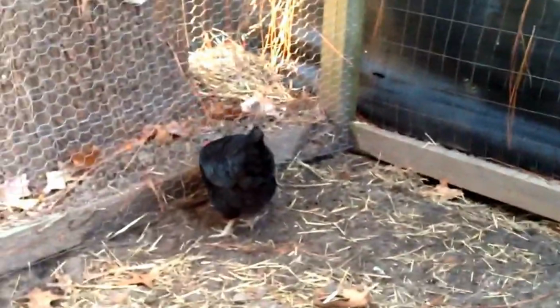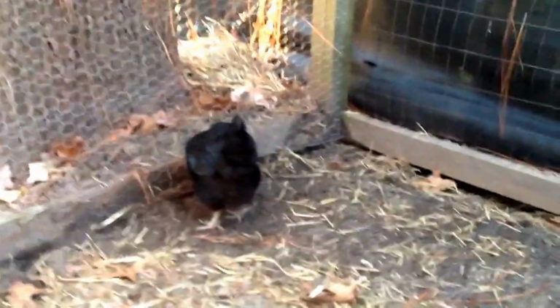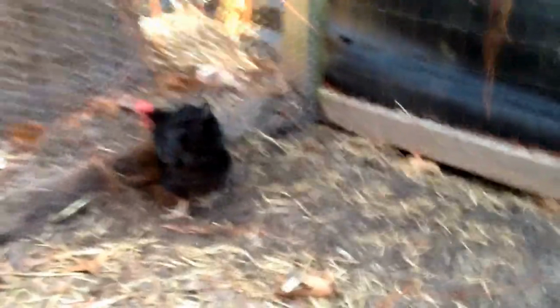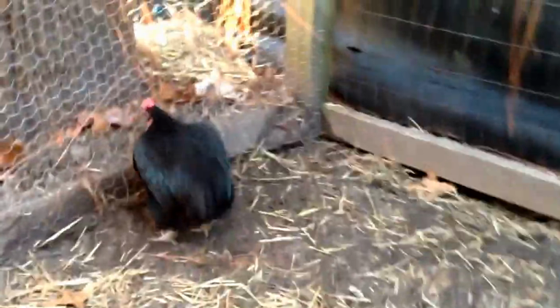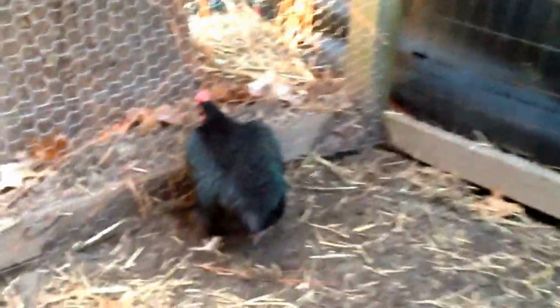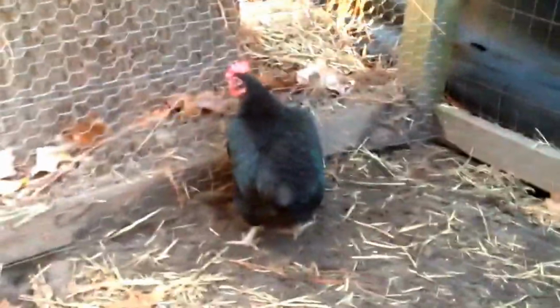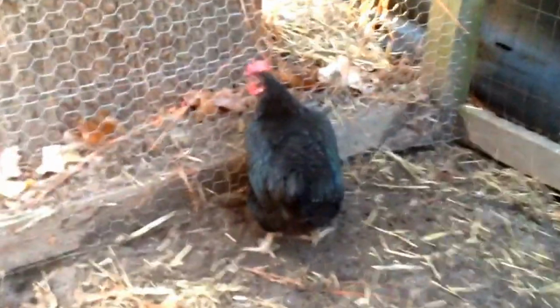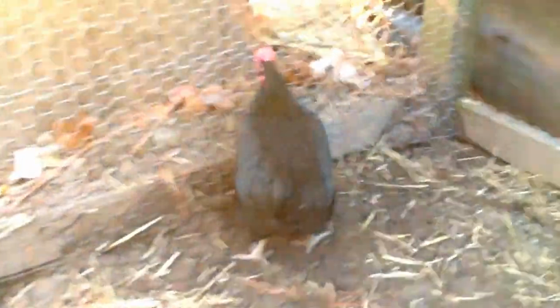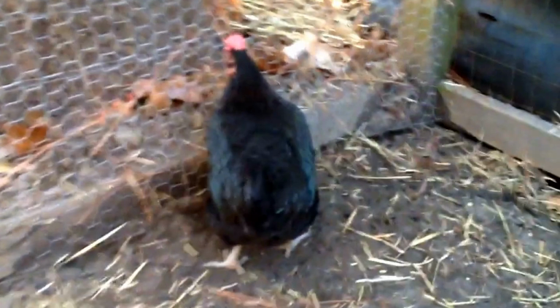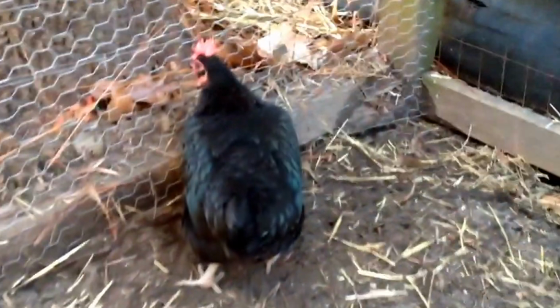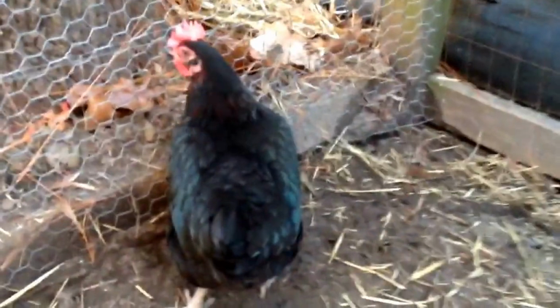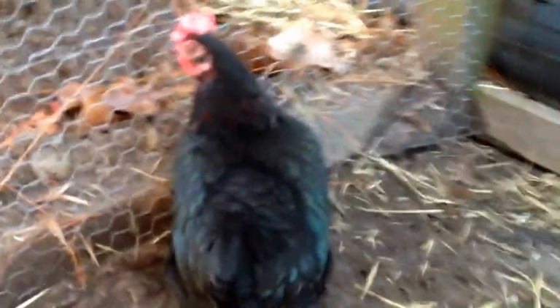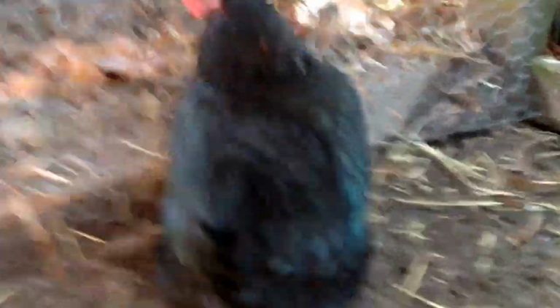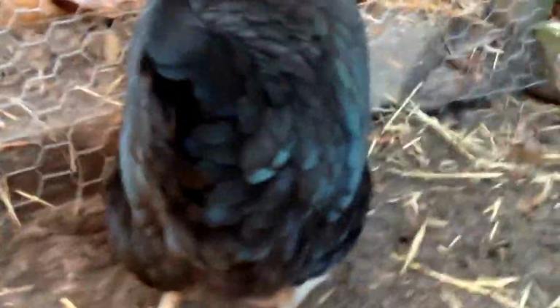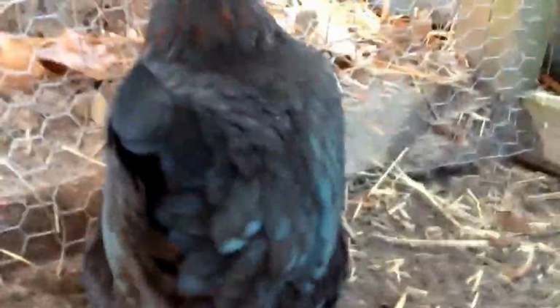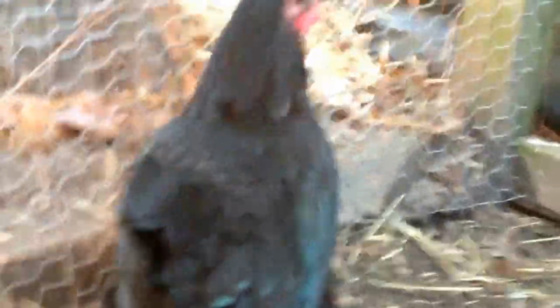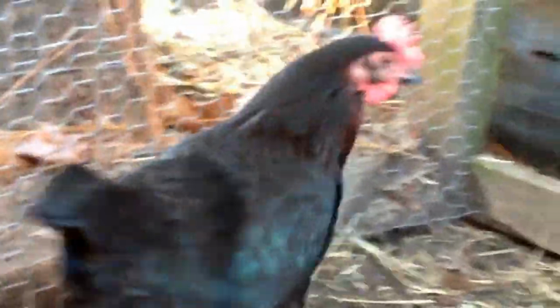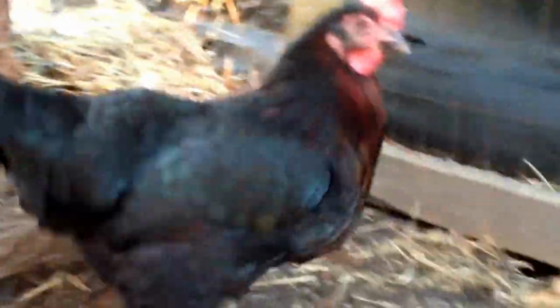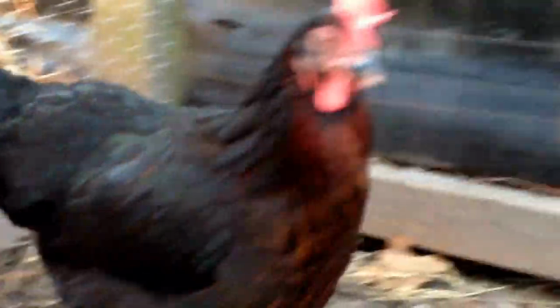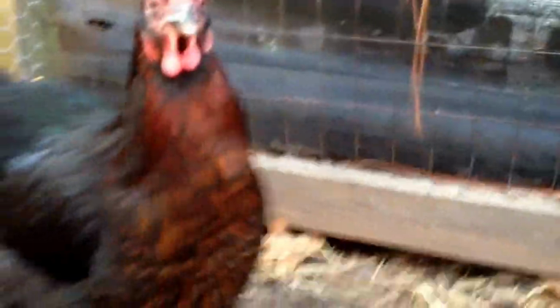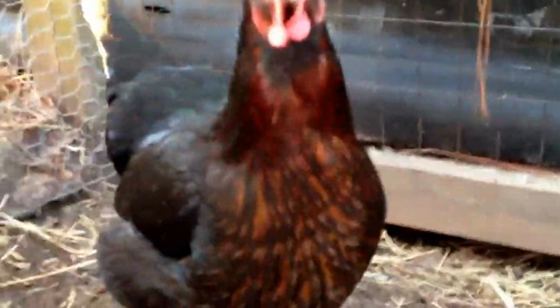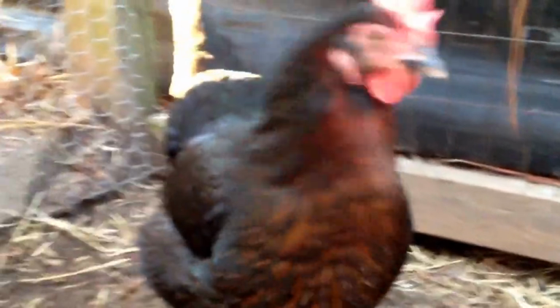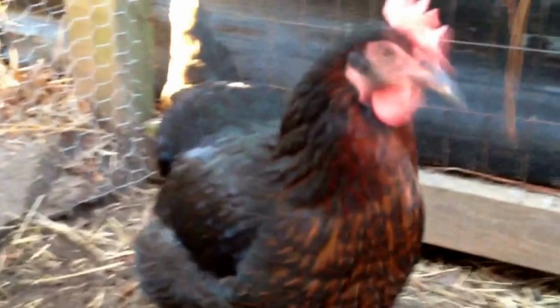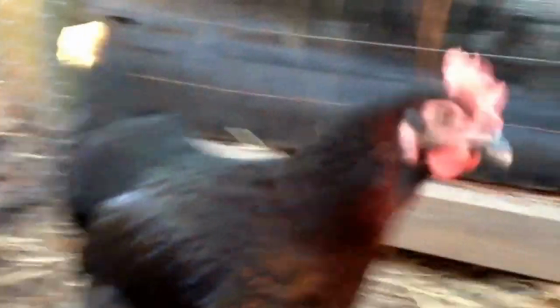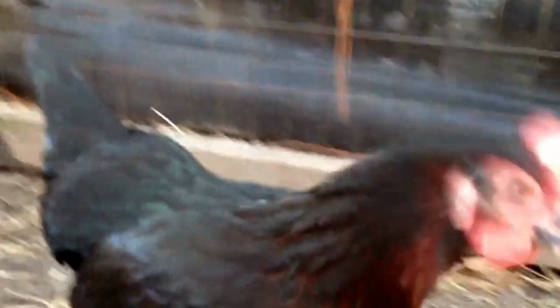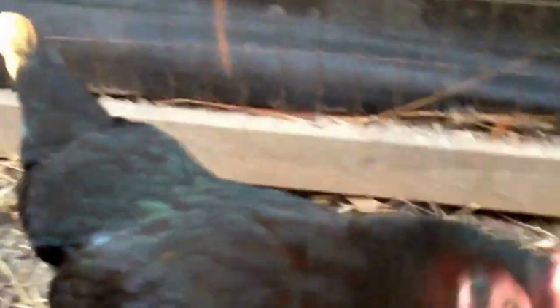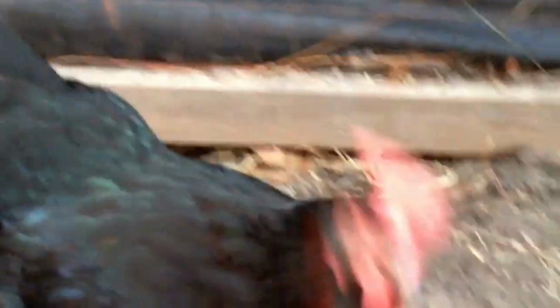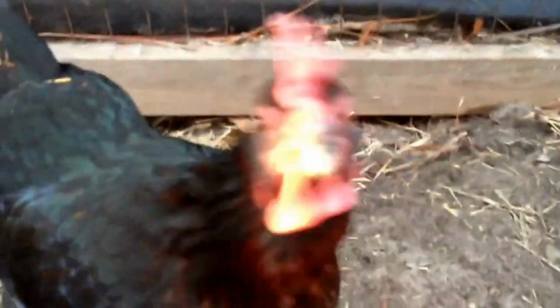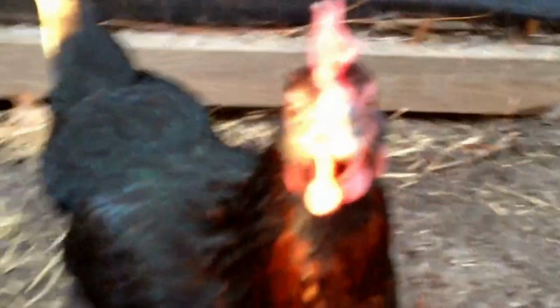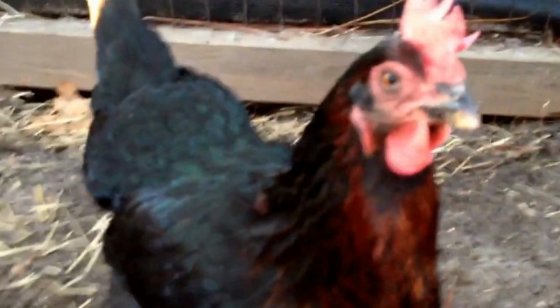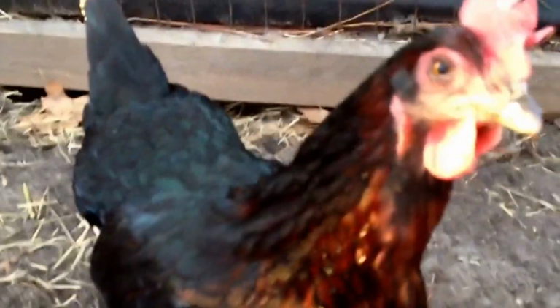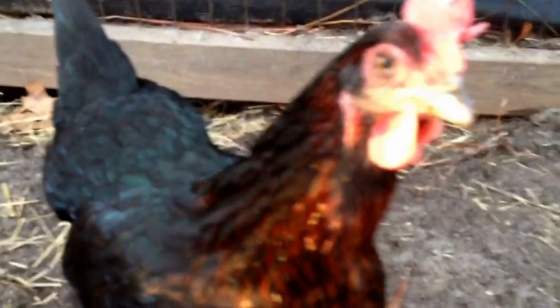So that's just the black star or the black sex link hen. You can see the red on her chest and the blue on her wings.